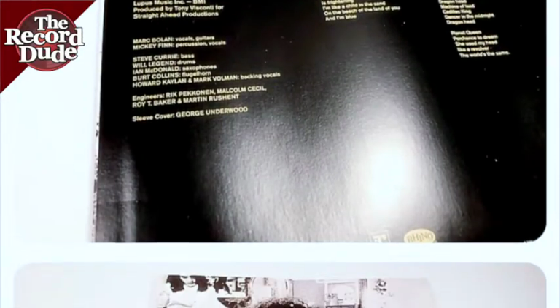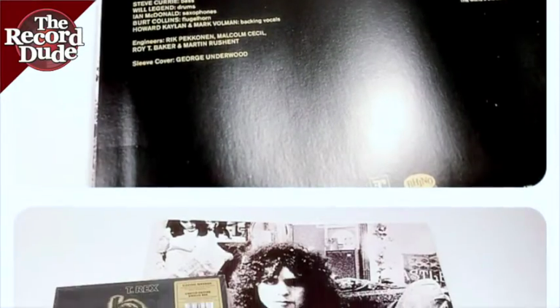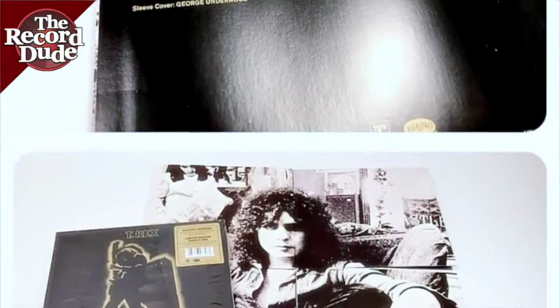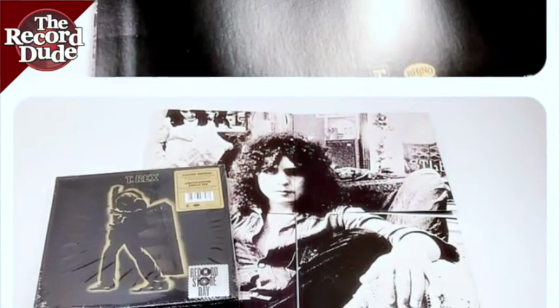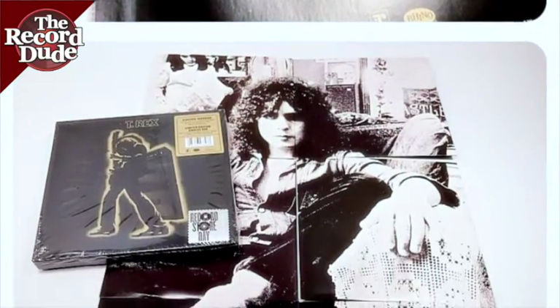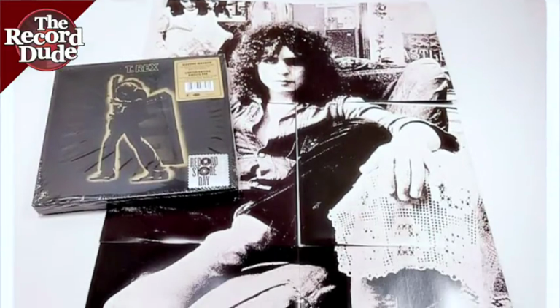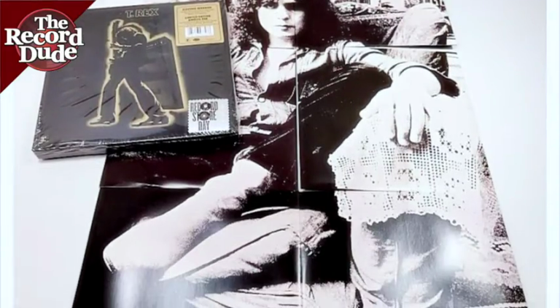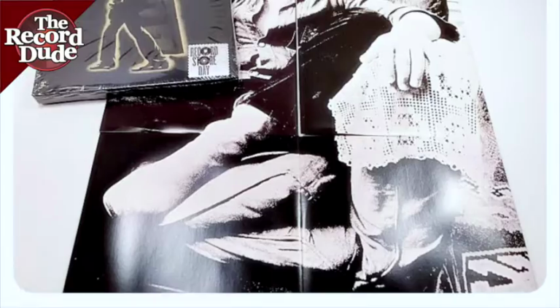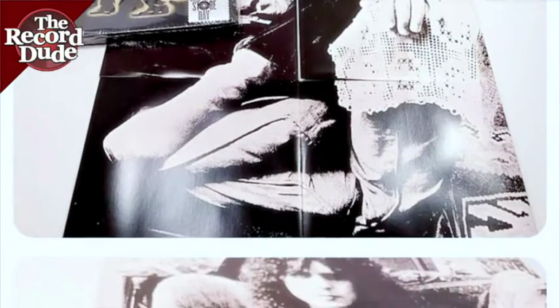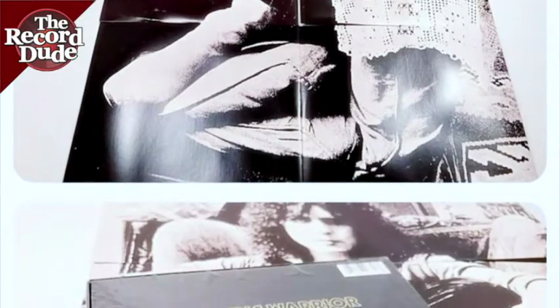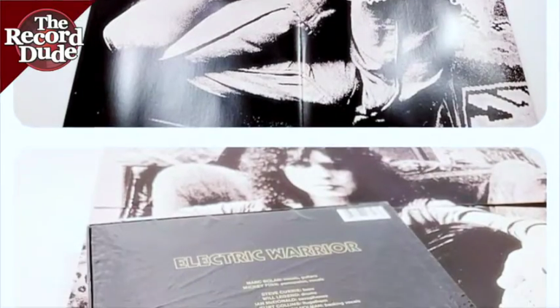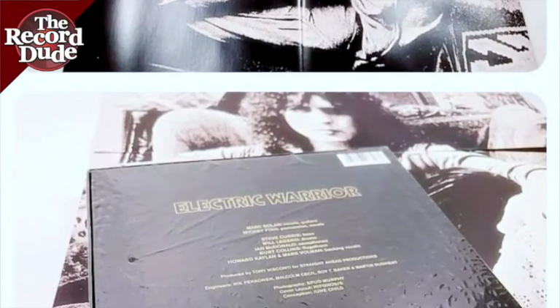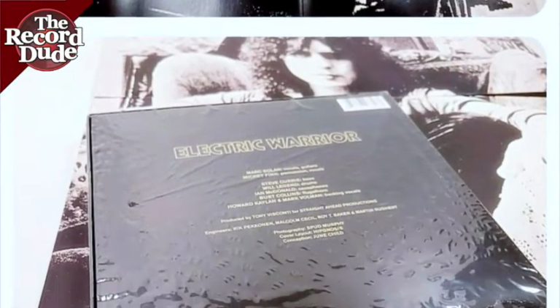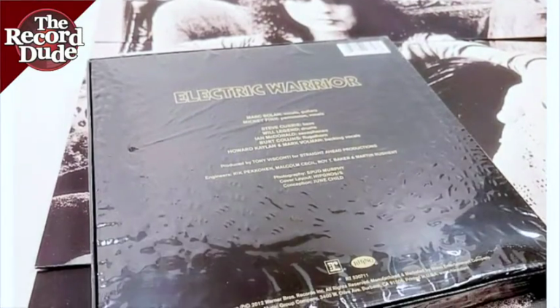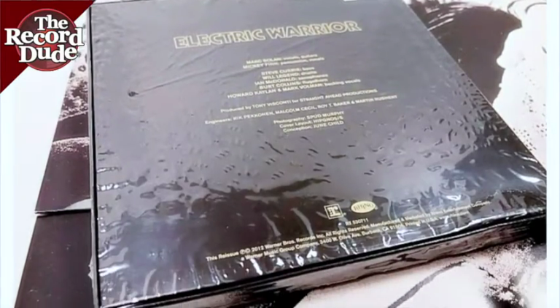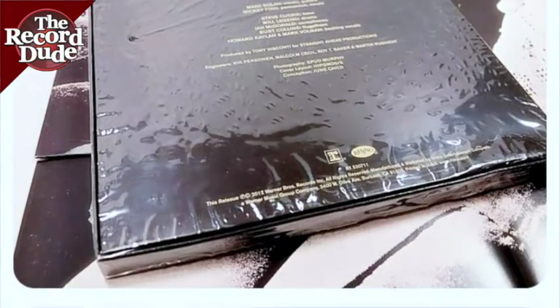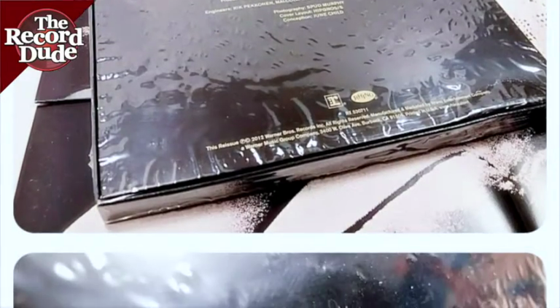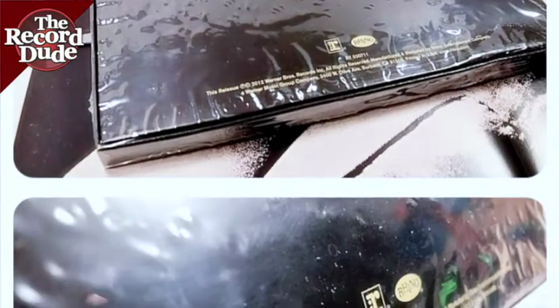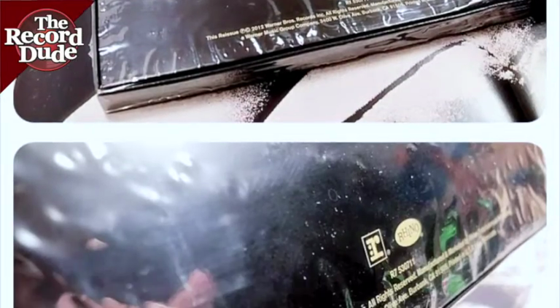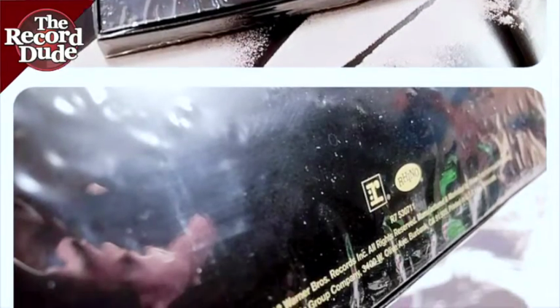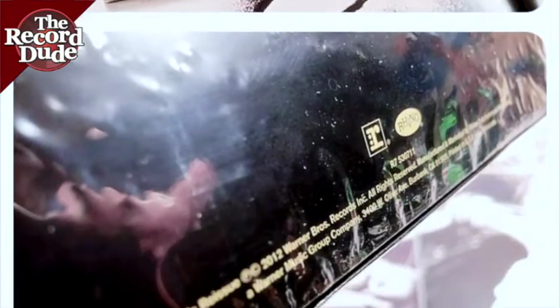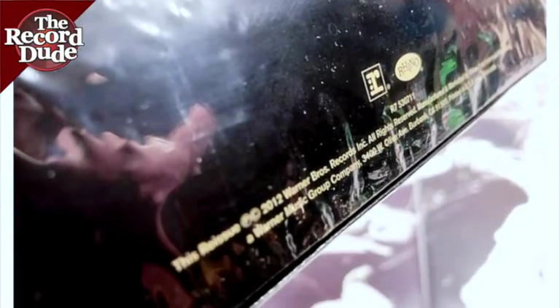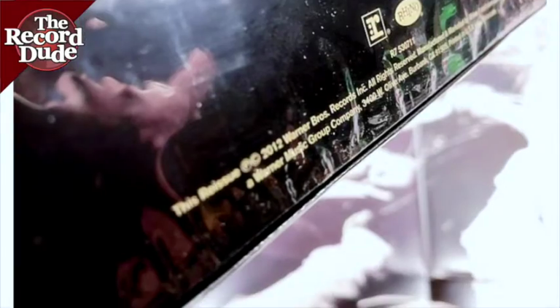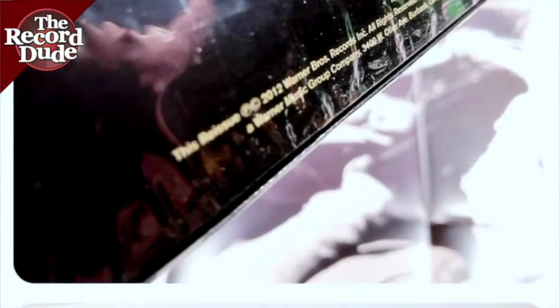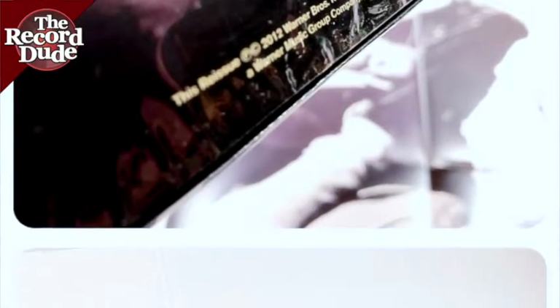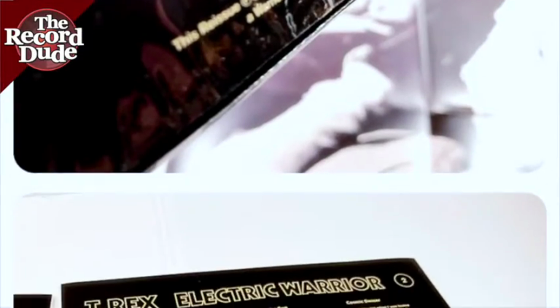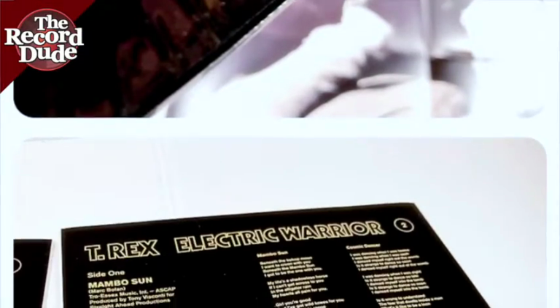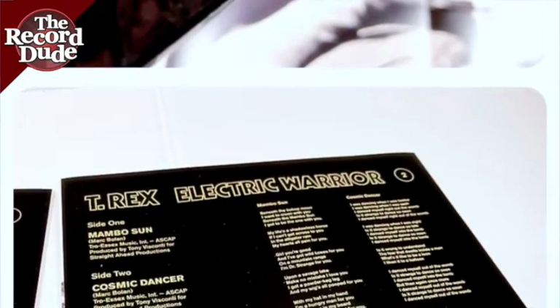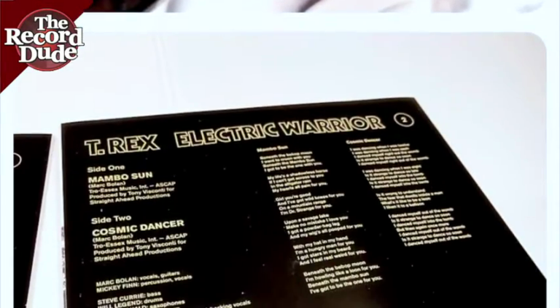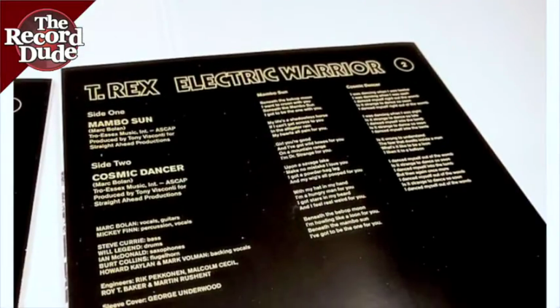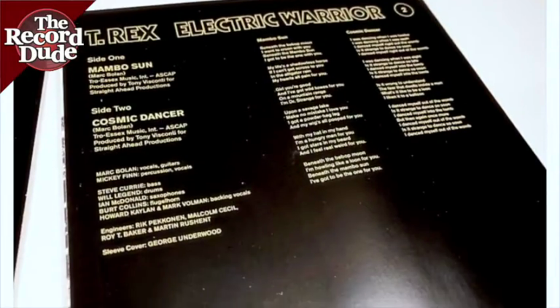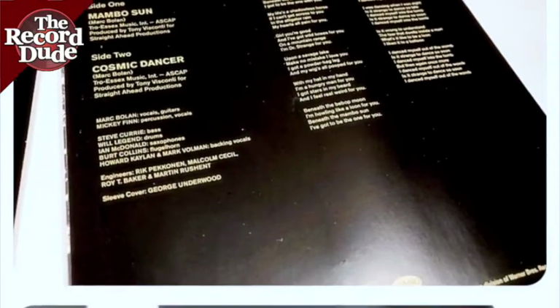The listing here is for a sealed copy. This video is purely for illustrative purposes of what is included in the box set.